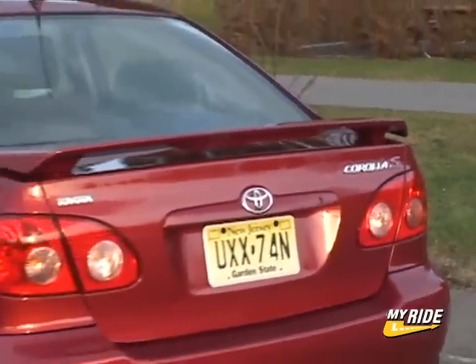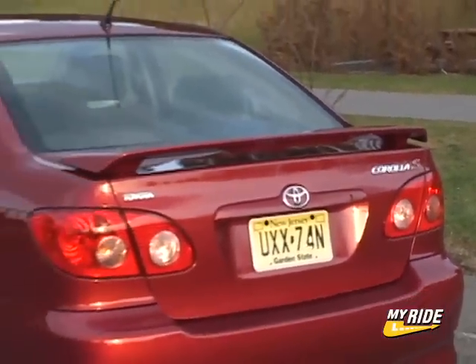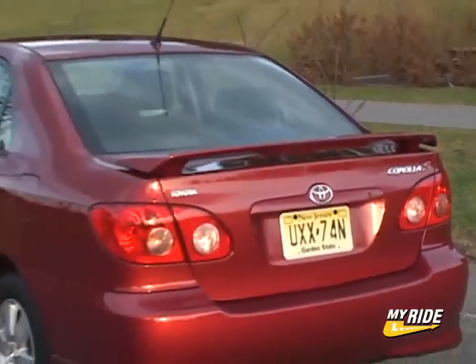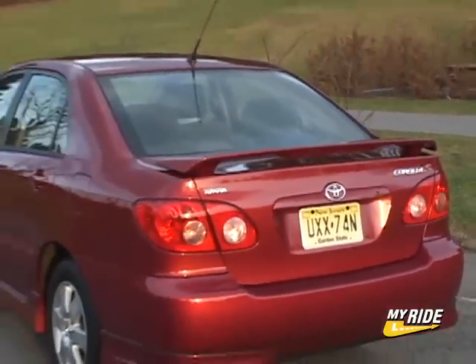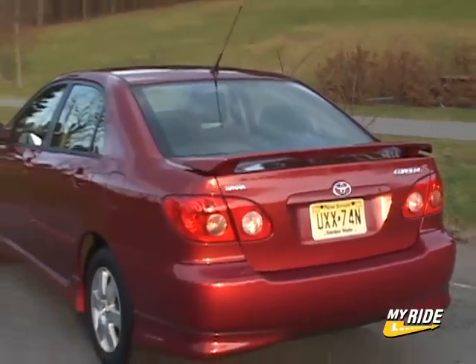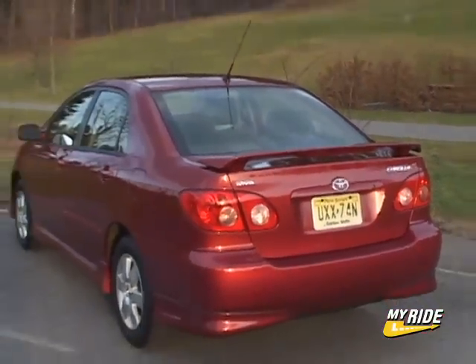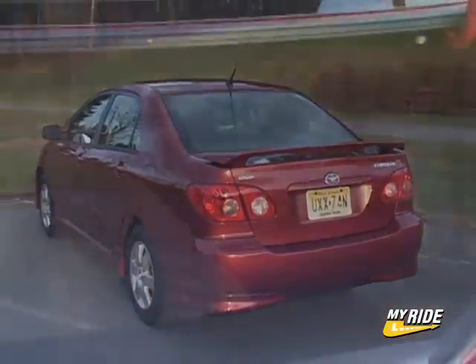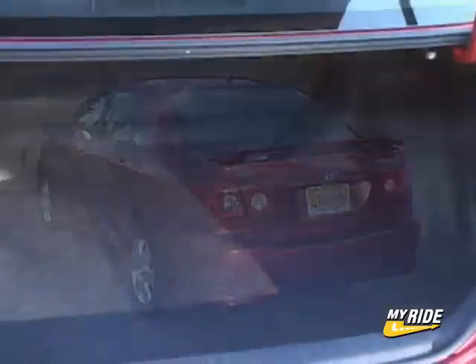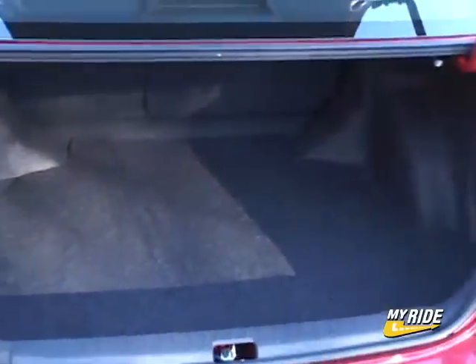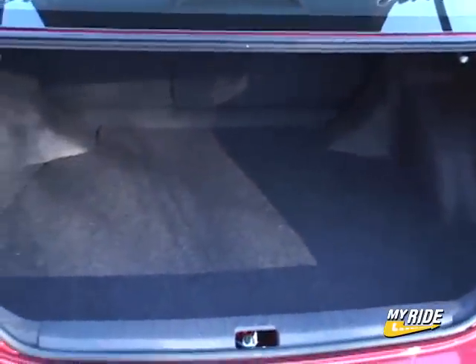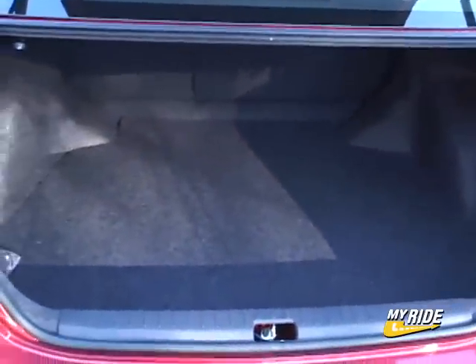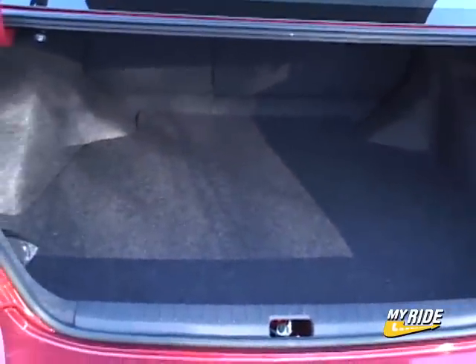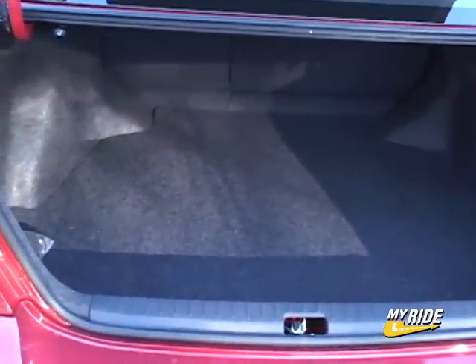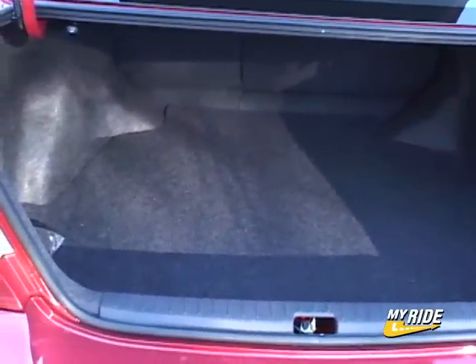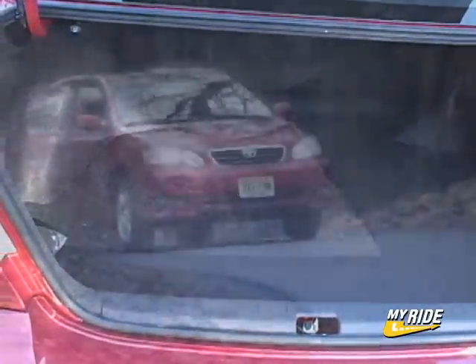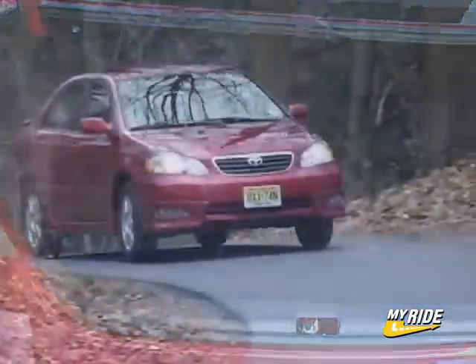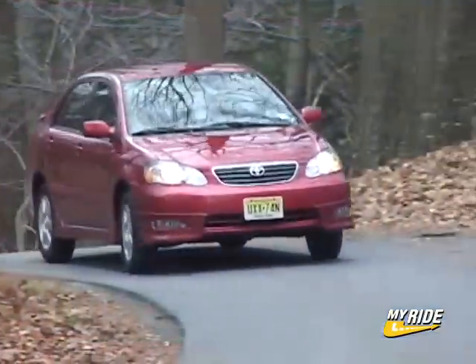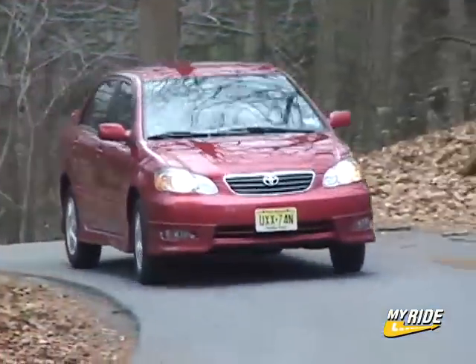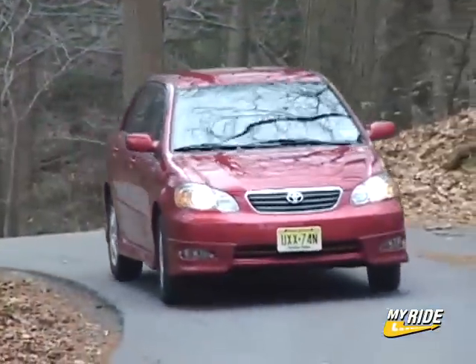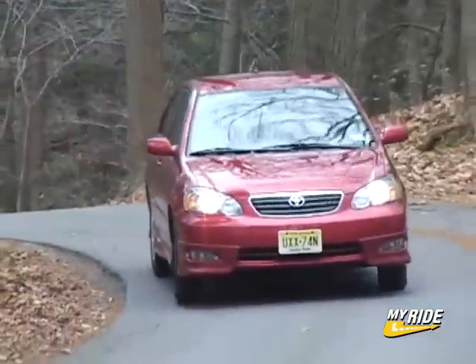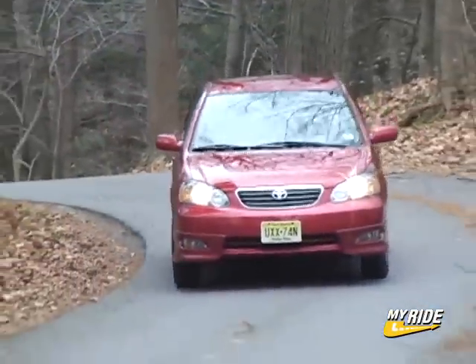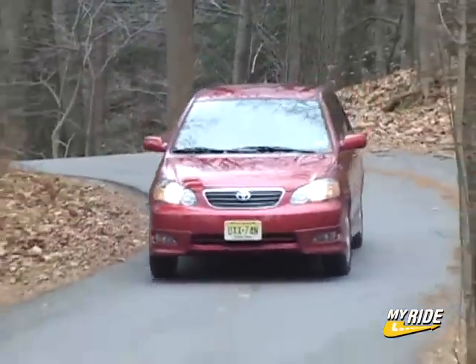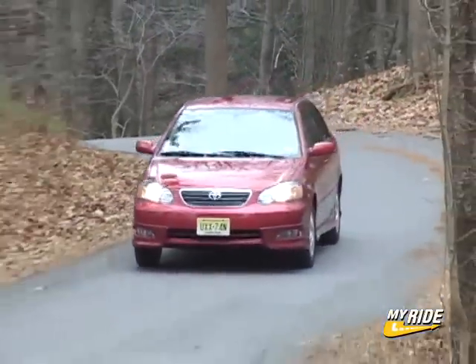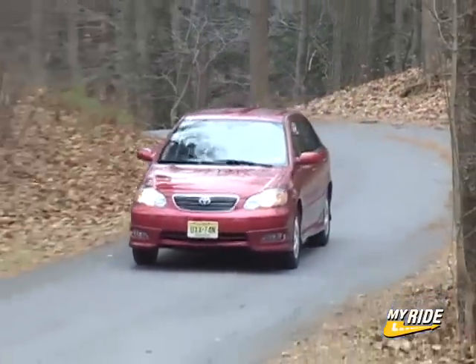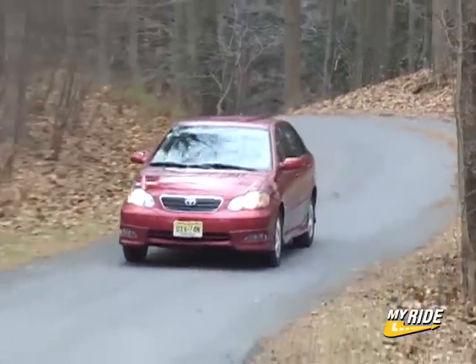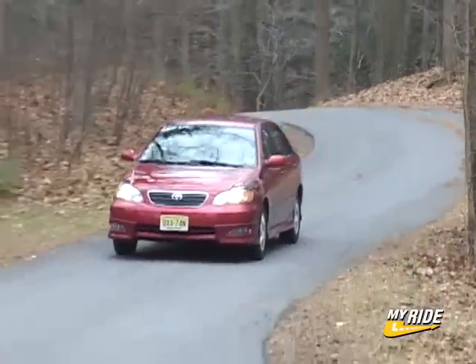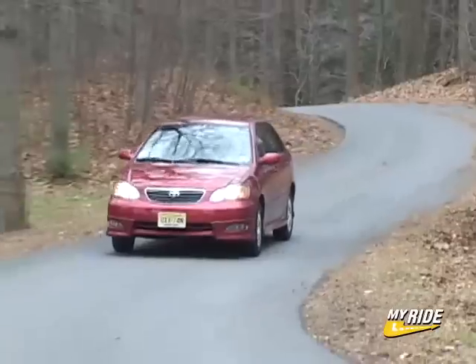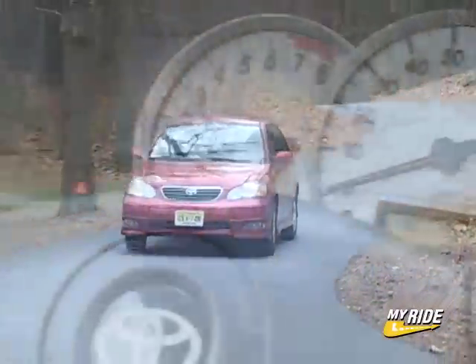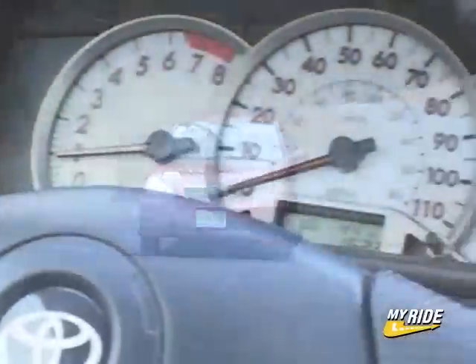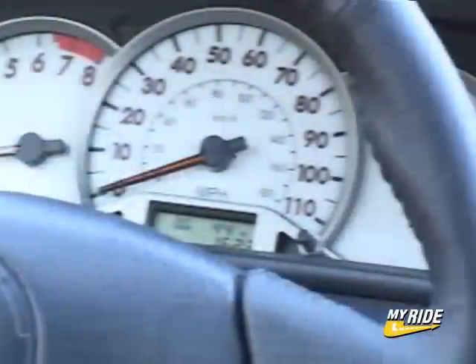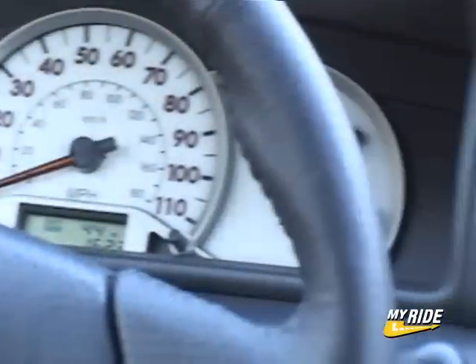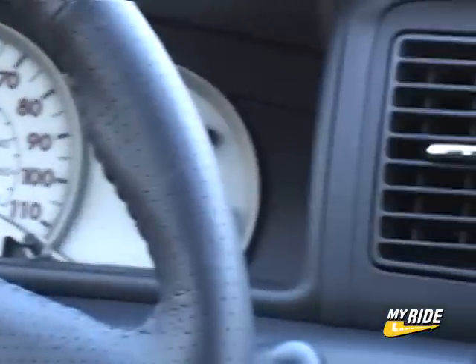With a decently sized rear seat and a large-for-its-class trunk, the Corolla can feel like a small midsize as opposed to a compact. As seen here with numerous options, my tester comes in at $18,794.